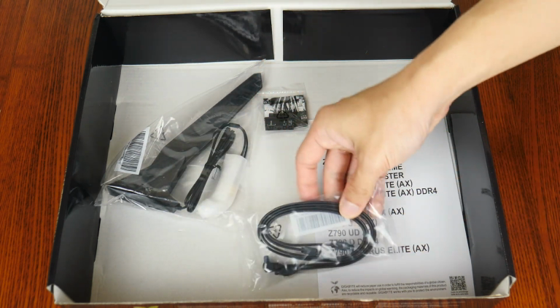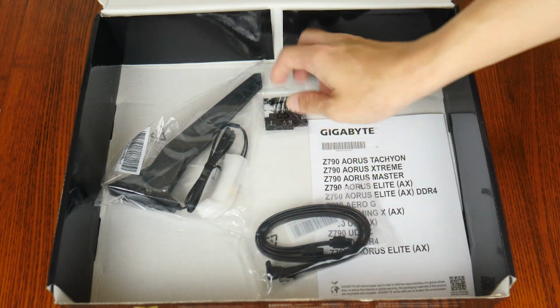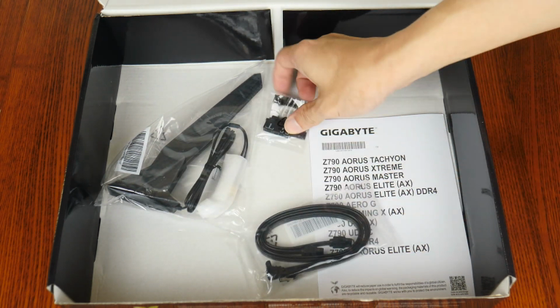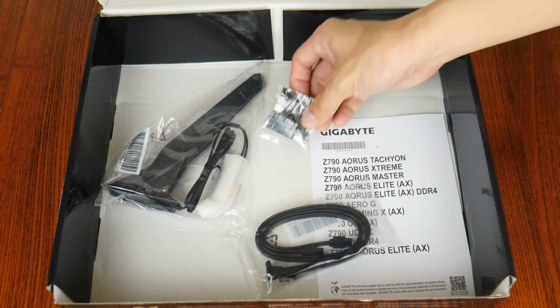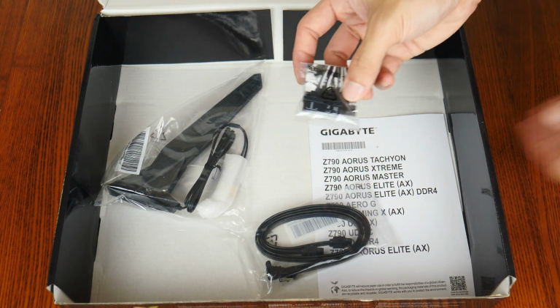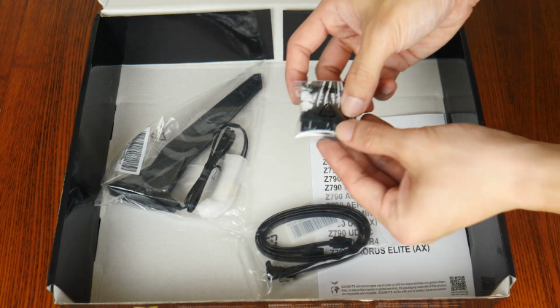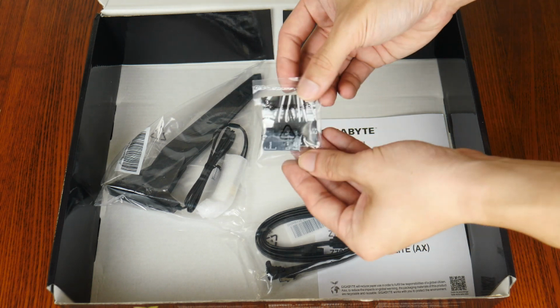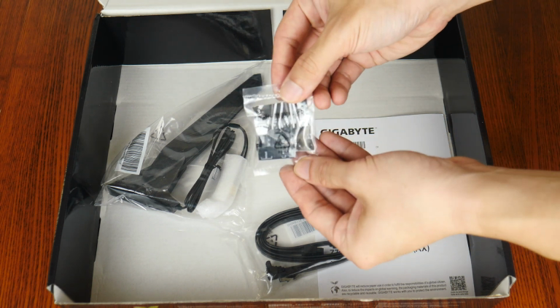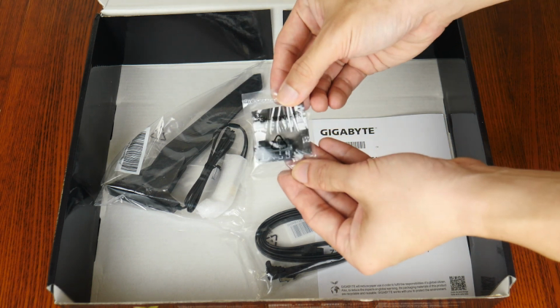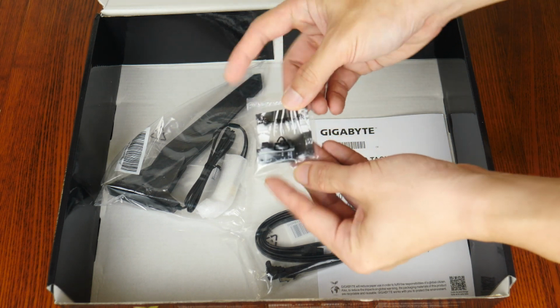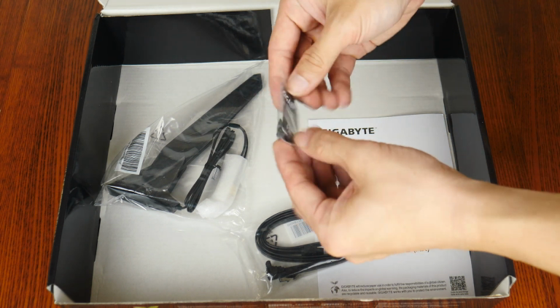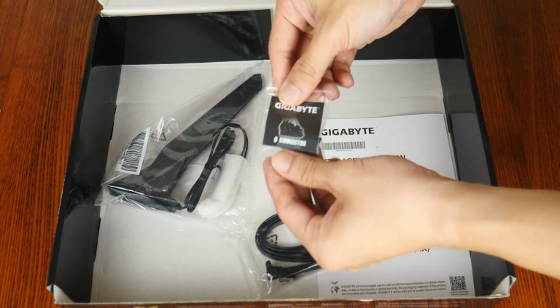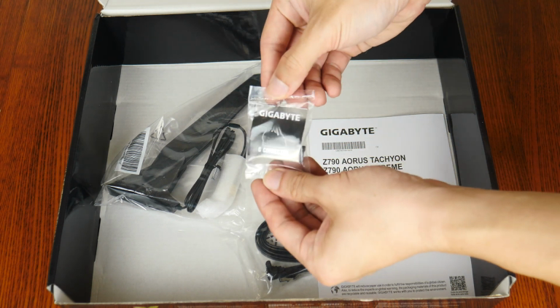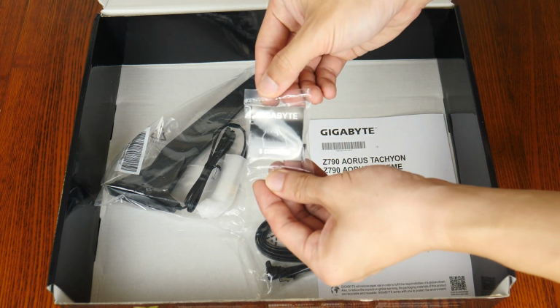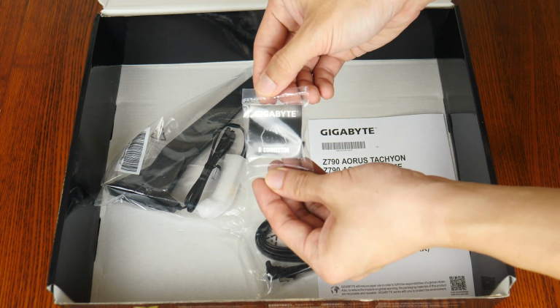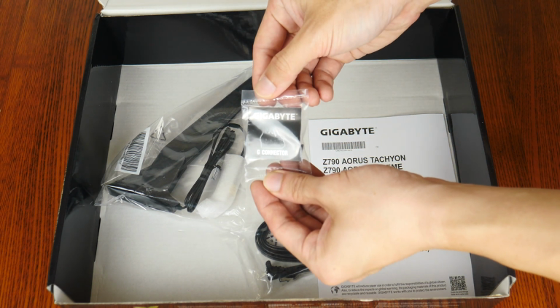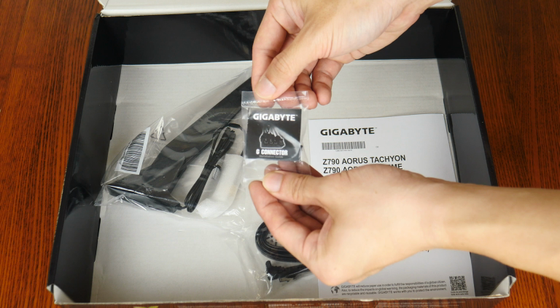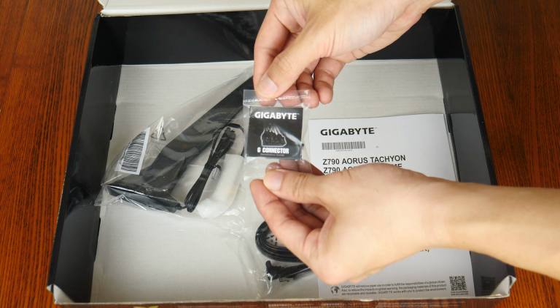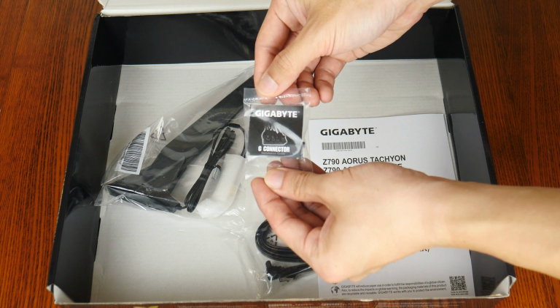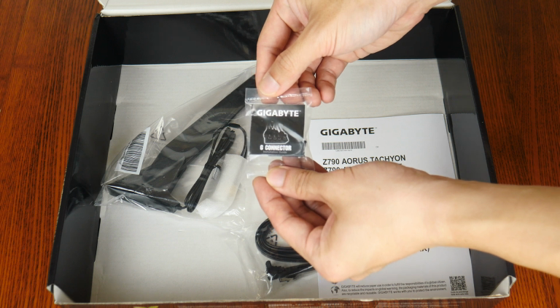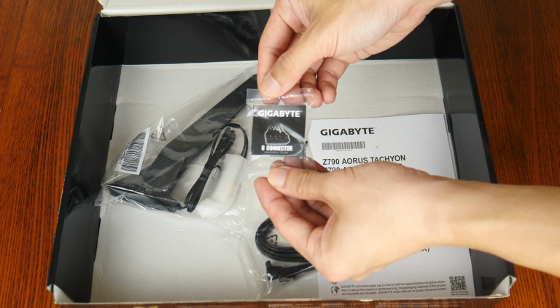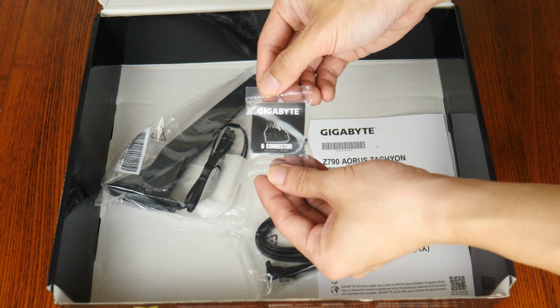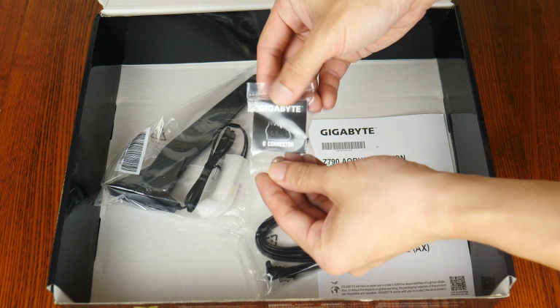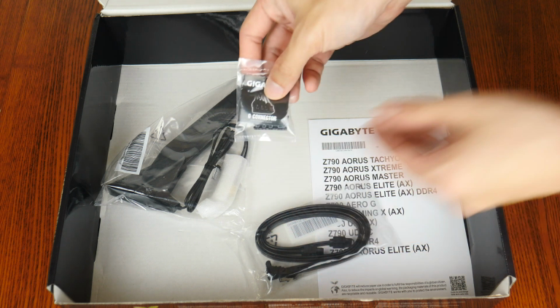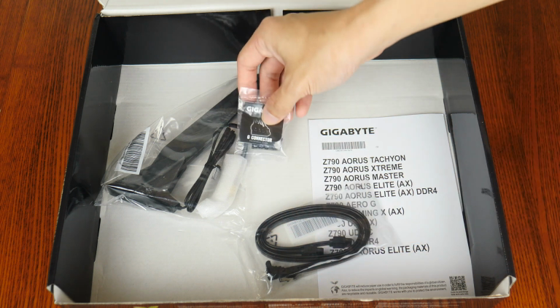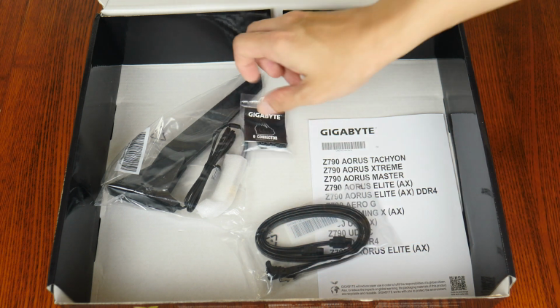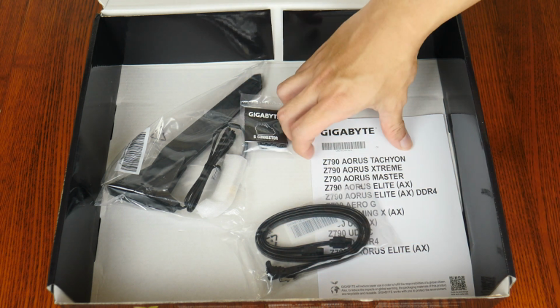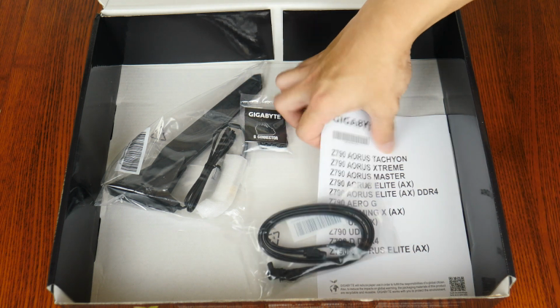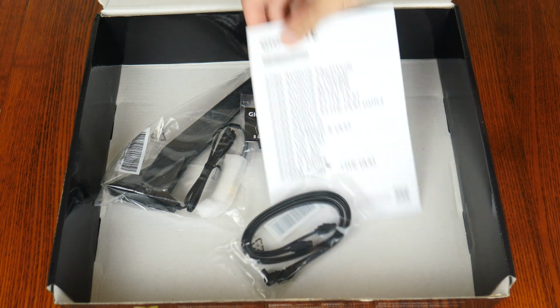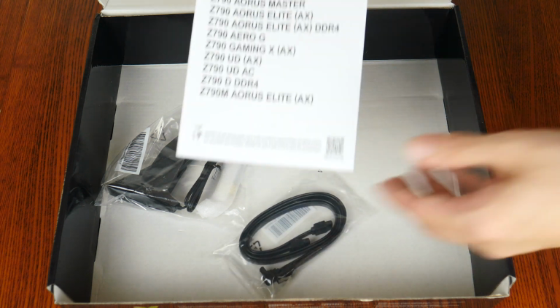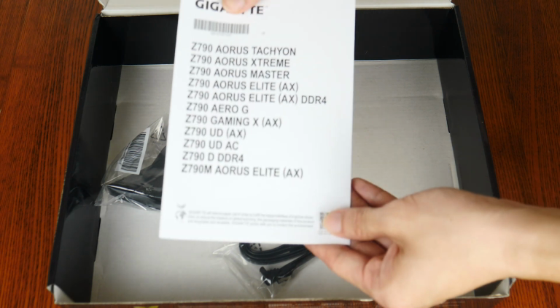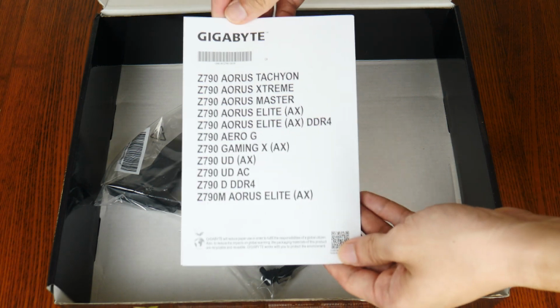We also get a G-connector attachment right here that simplifies the process of hooking up the front panel connectors of your PC case to the motherboard. And this is rounded off by a quick start guide.